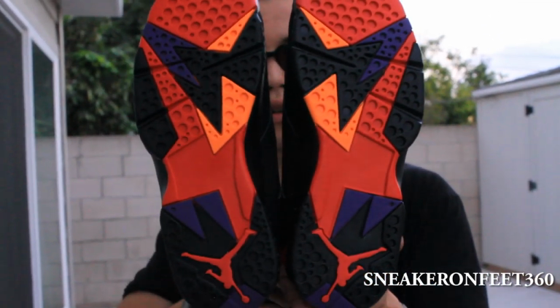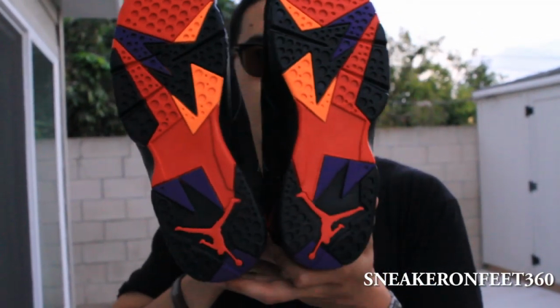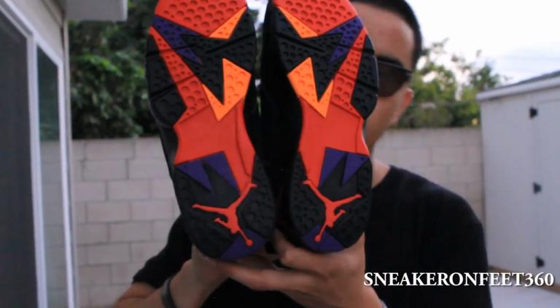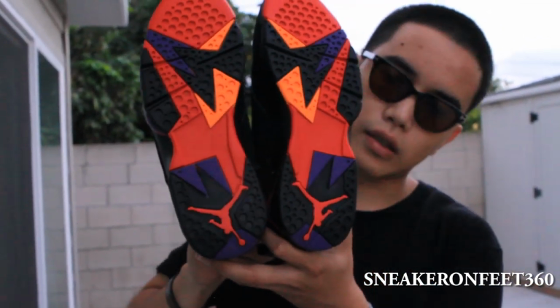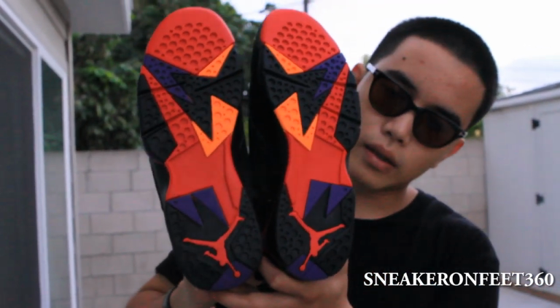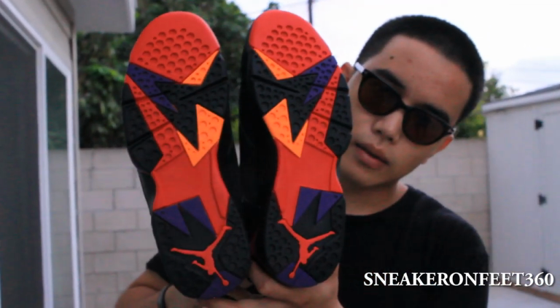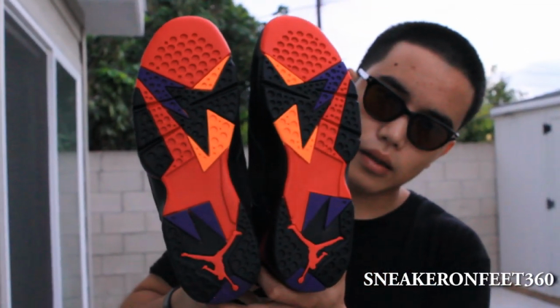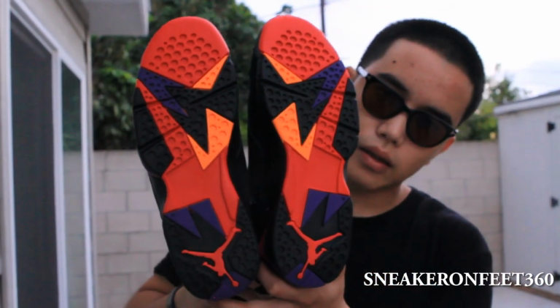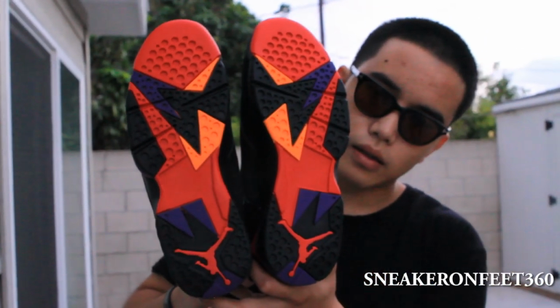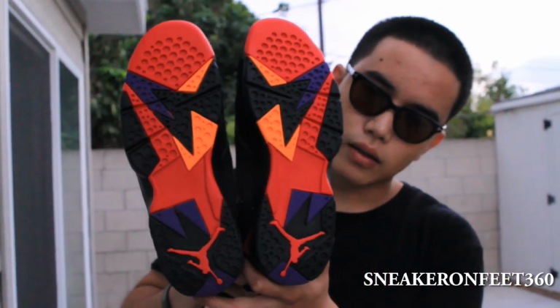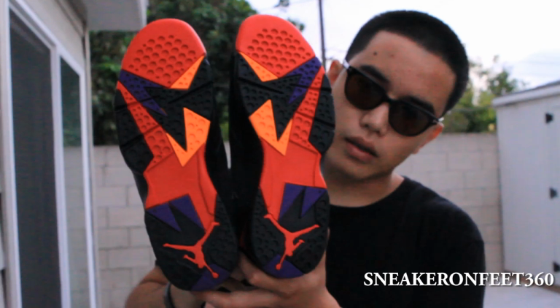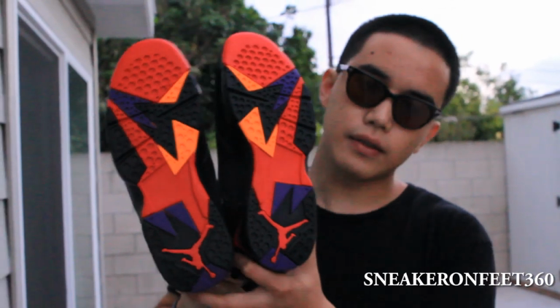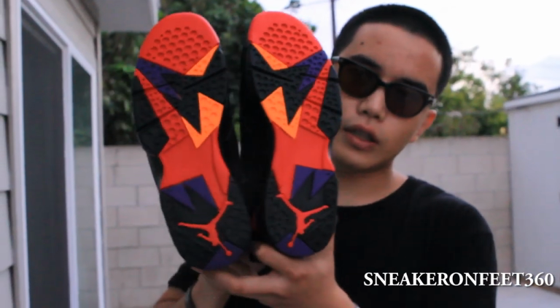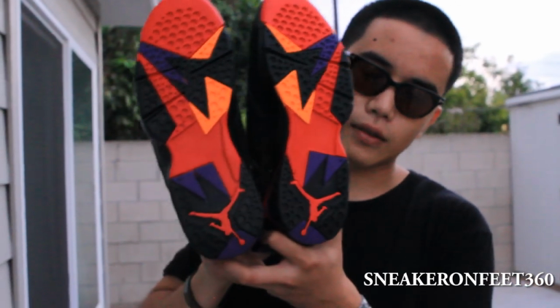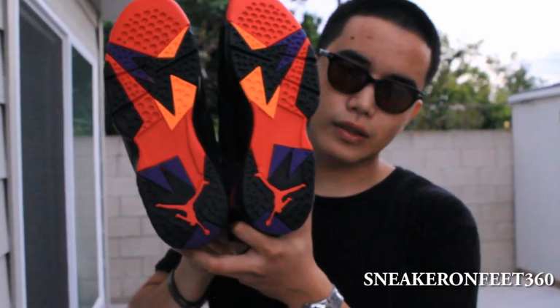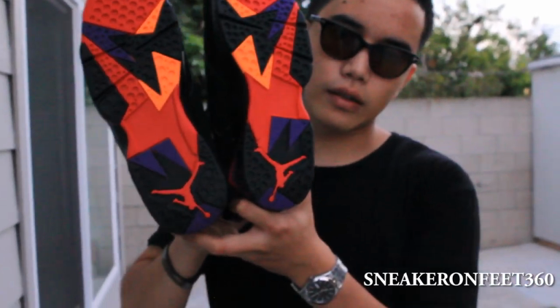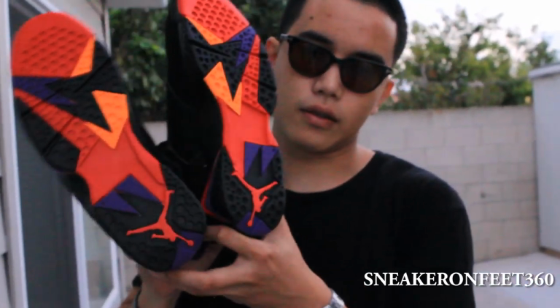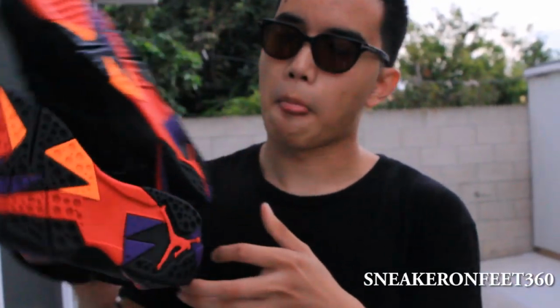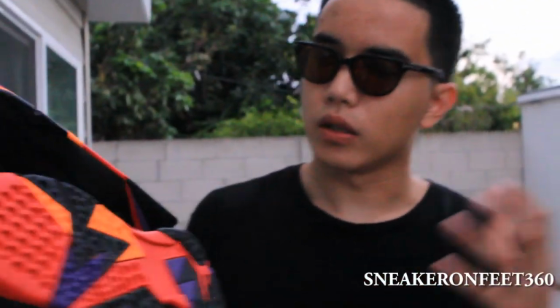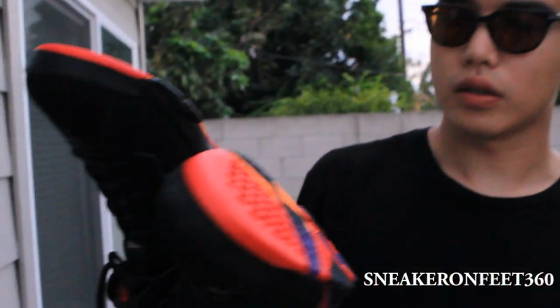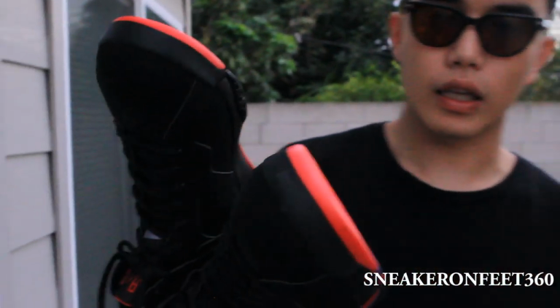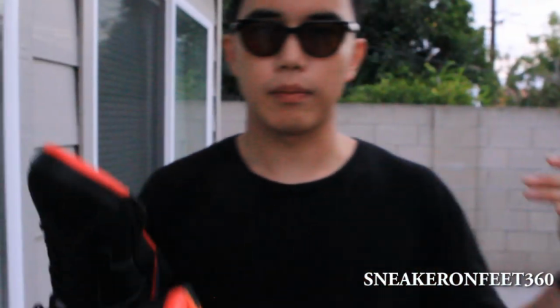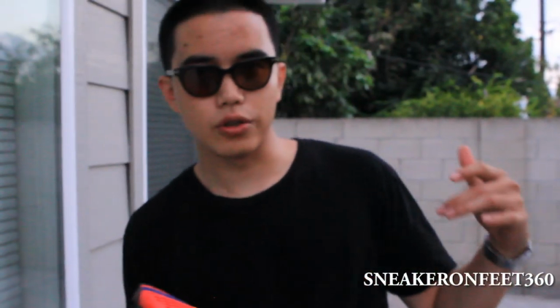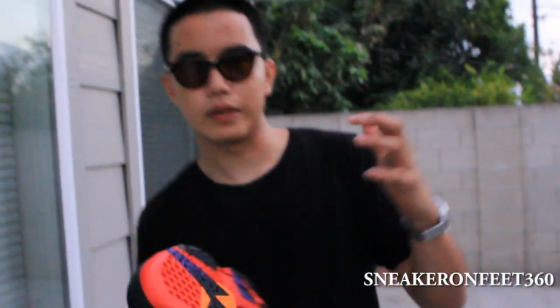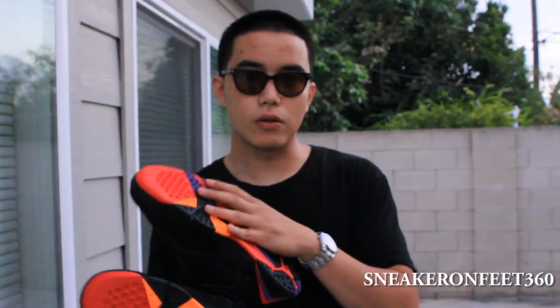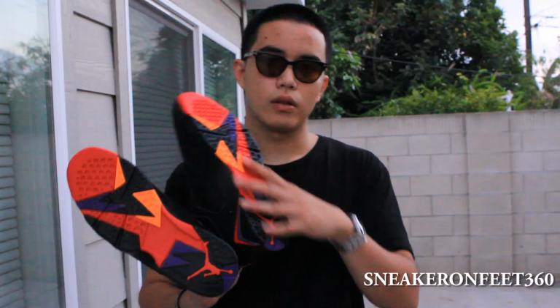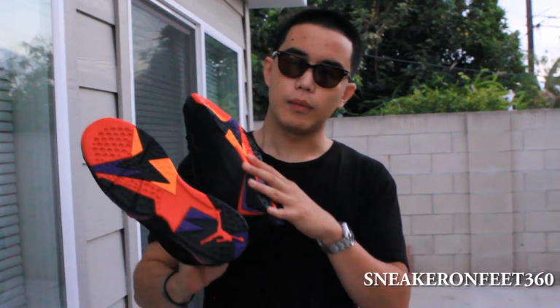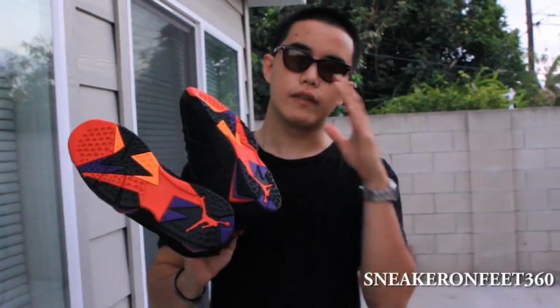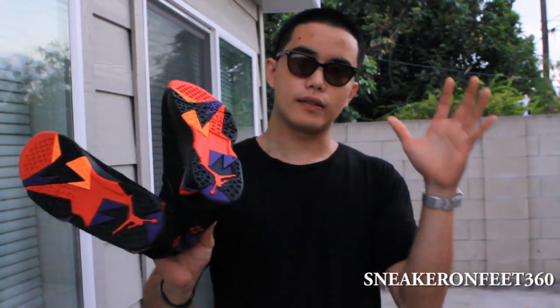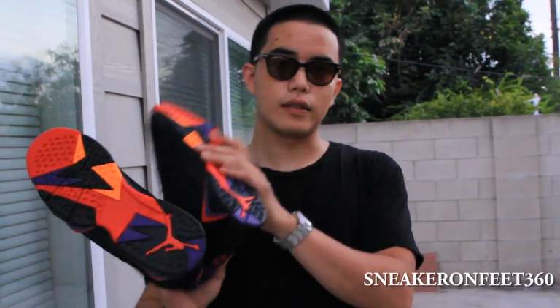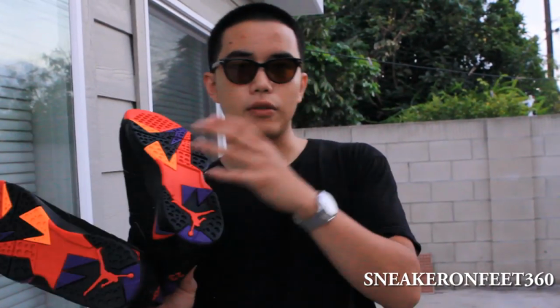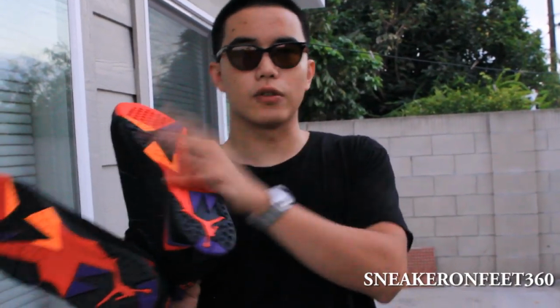And finally, the outsole or the bottom sole. Crazy artwork right there. I'd like to show you guys the sole because it's the thing I like about the shoe. I believe that it has its own story.